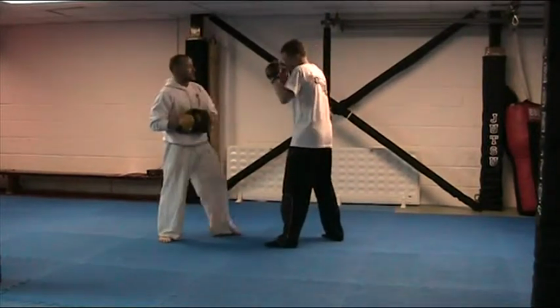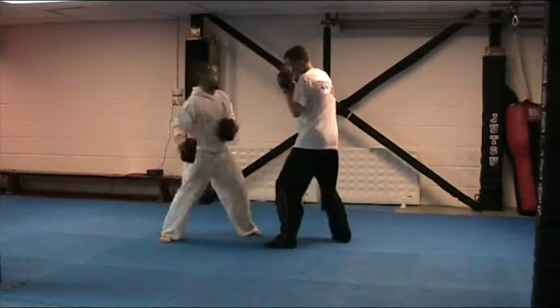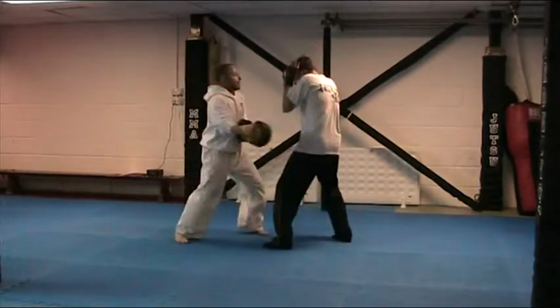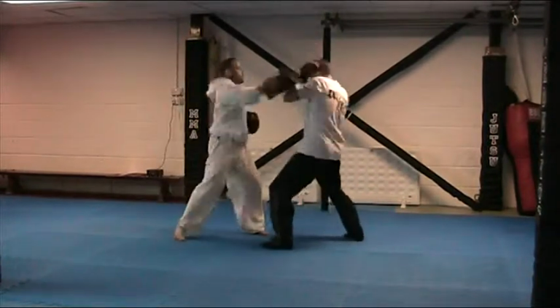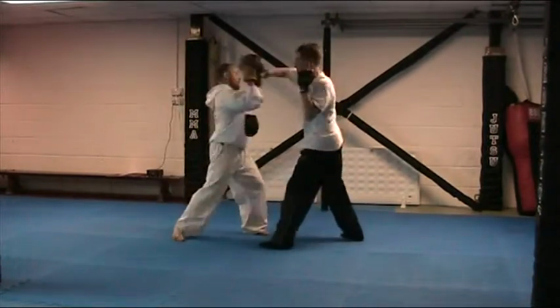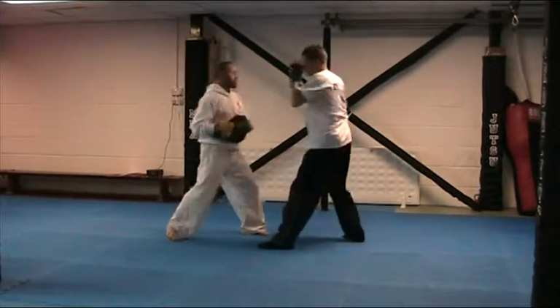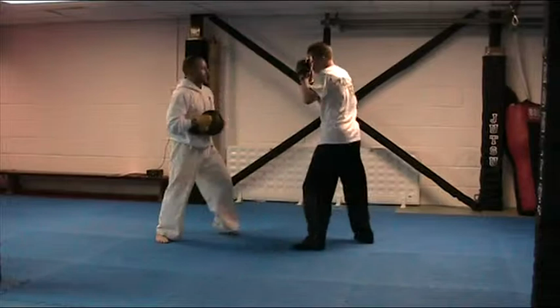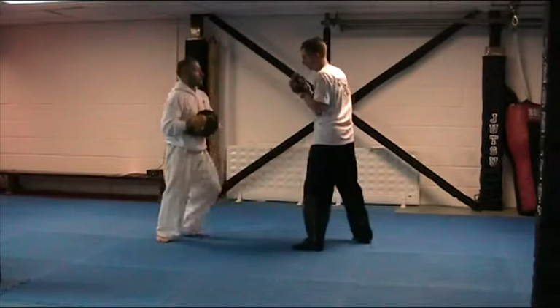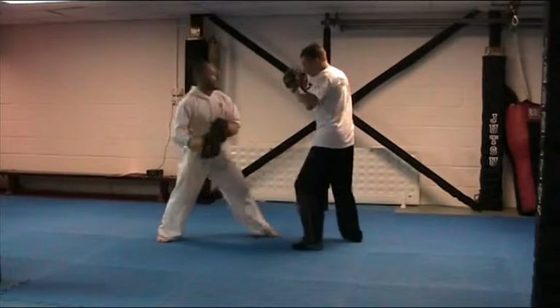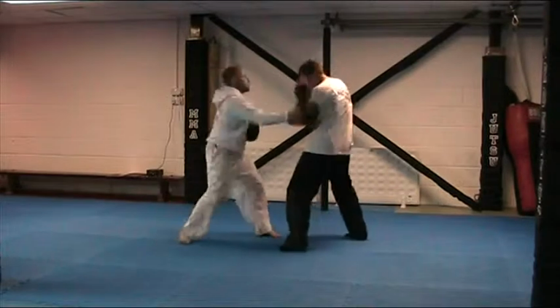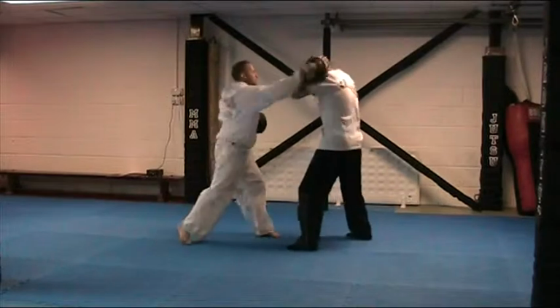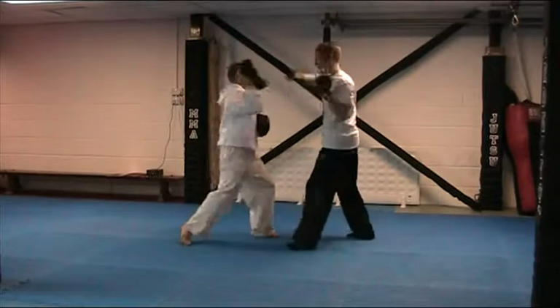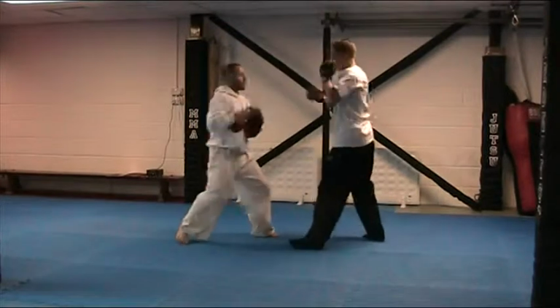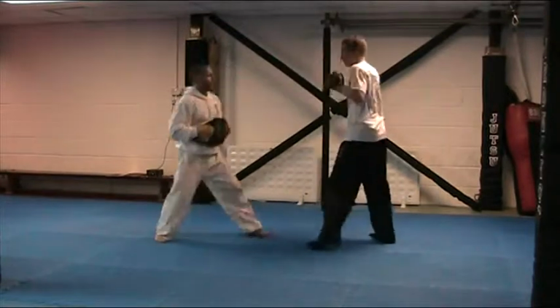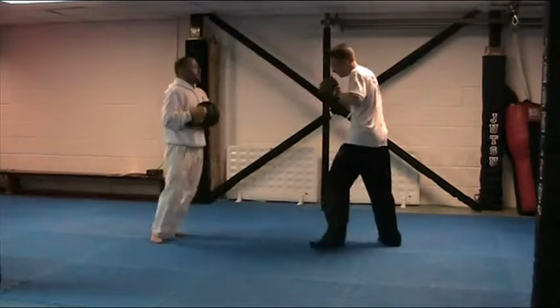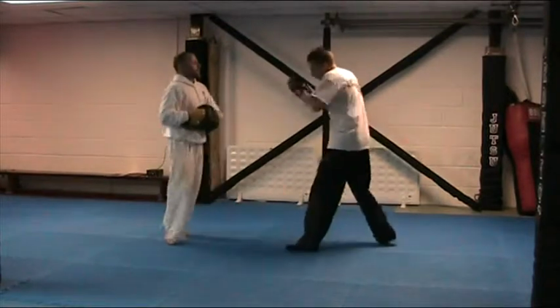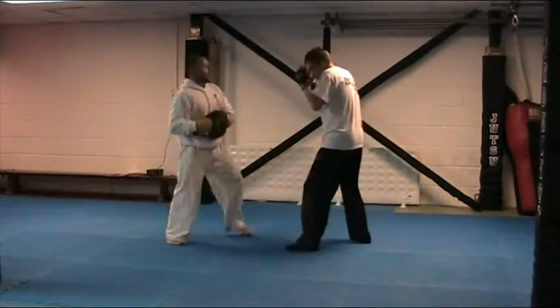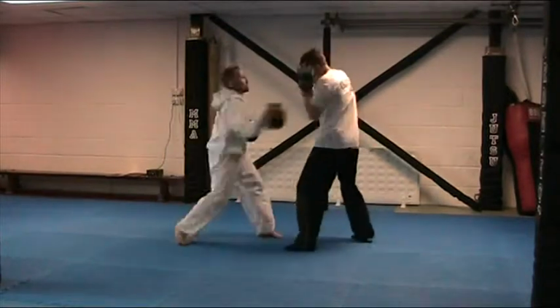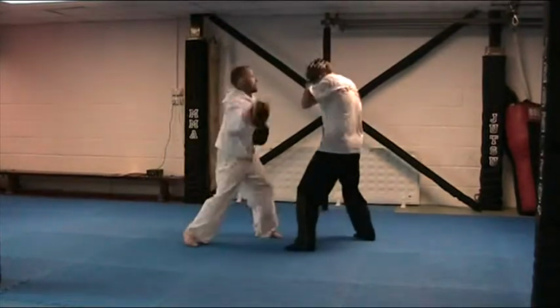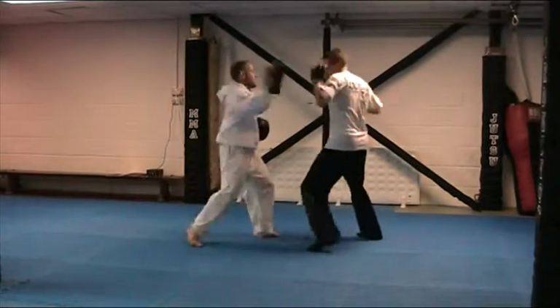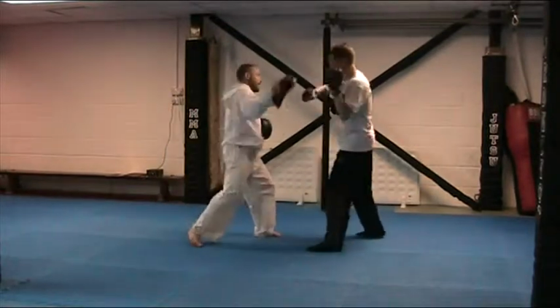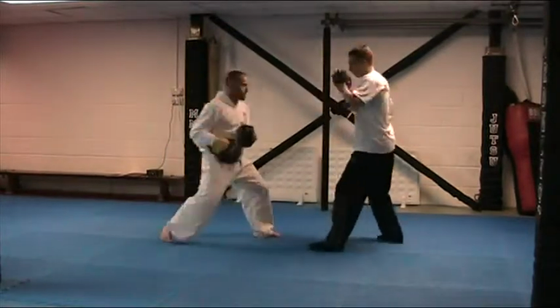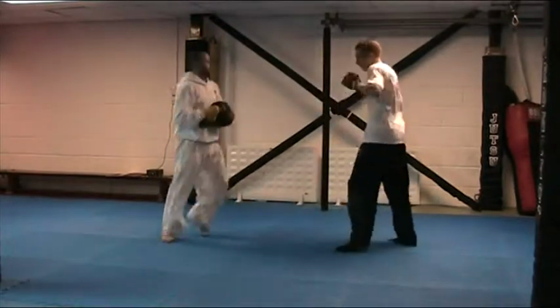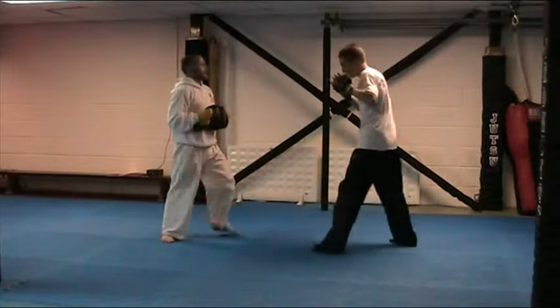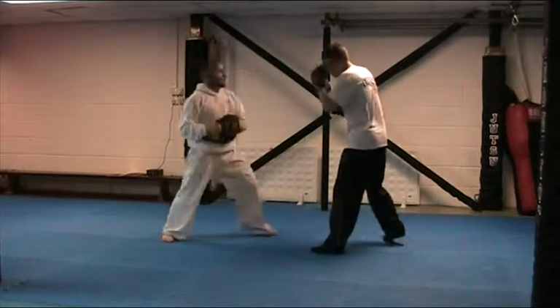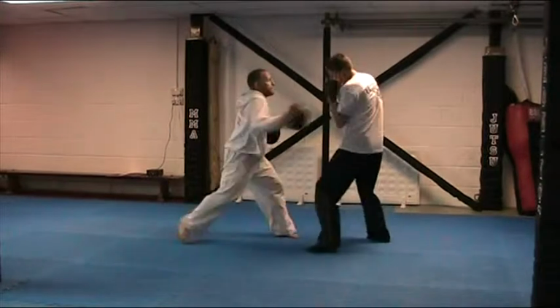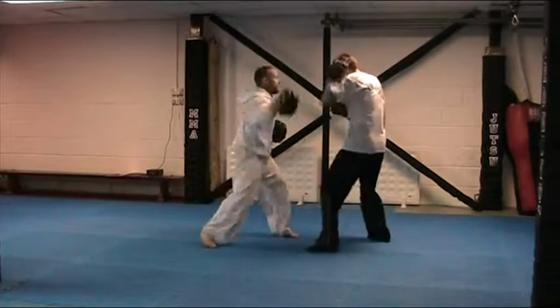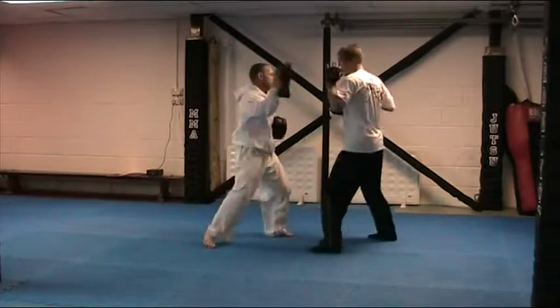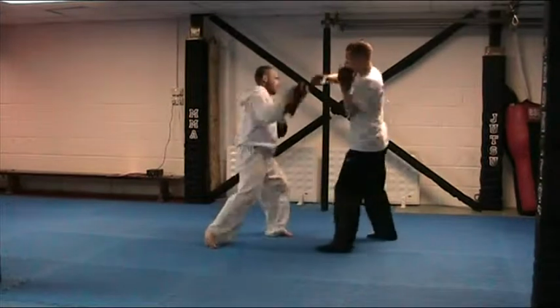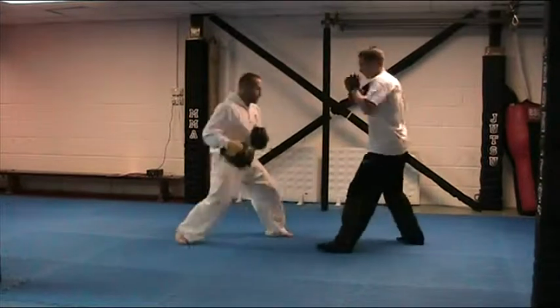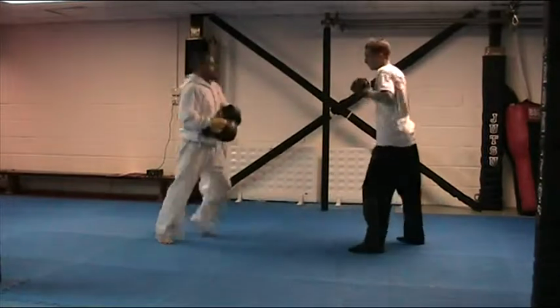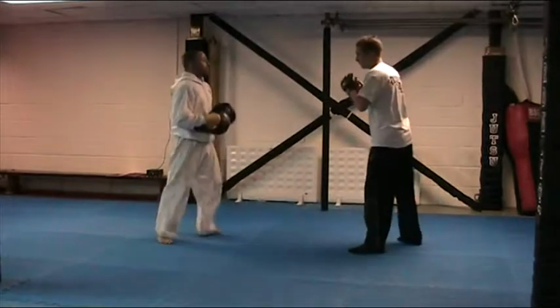Okay let's go. Good, and again. Good, and again. Good, and again.